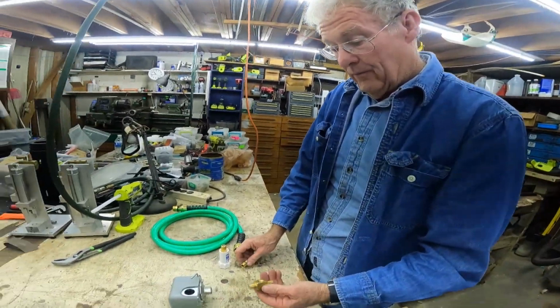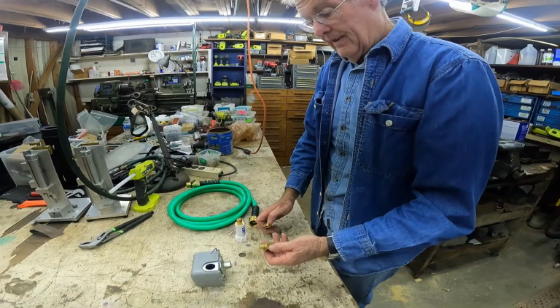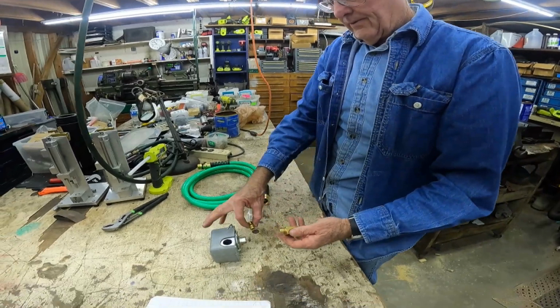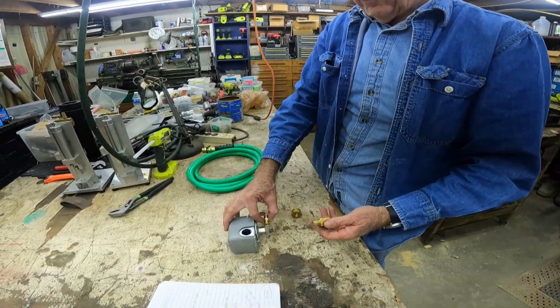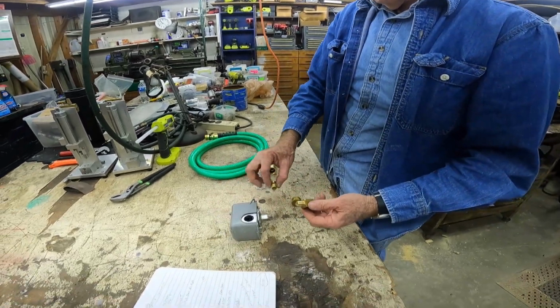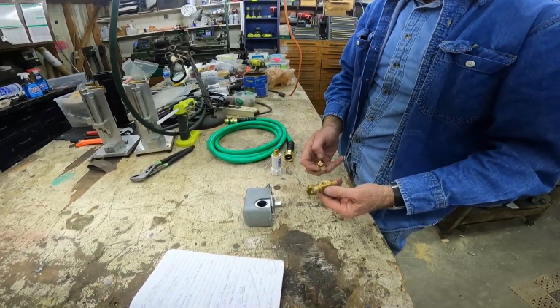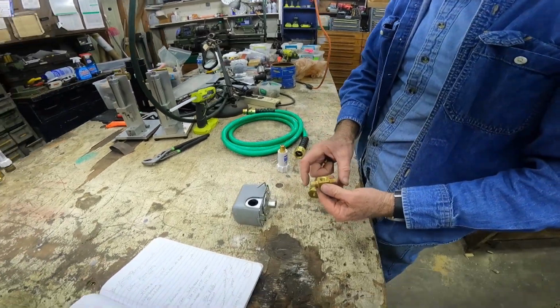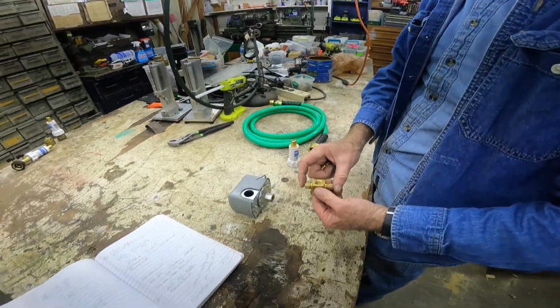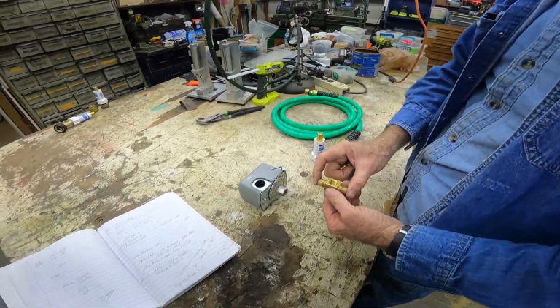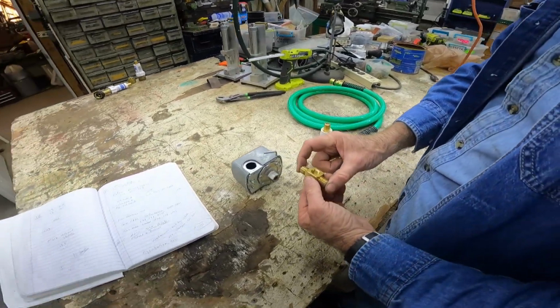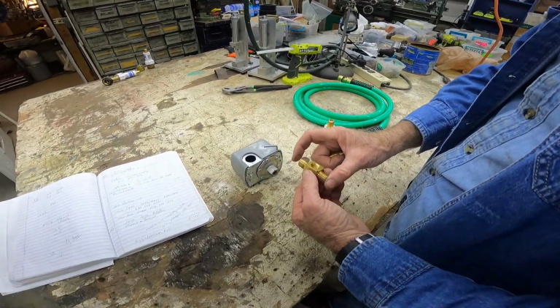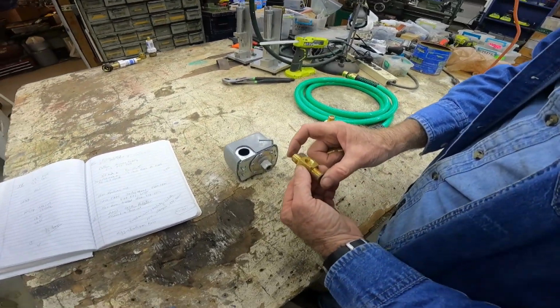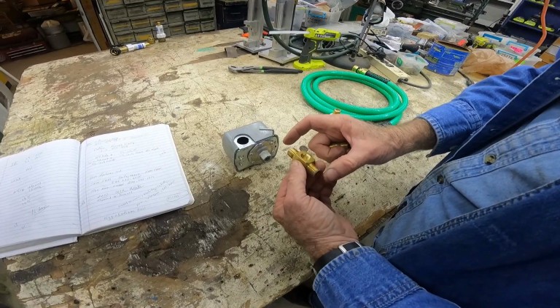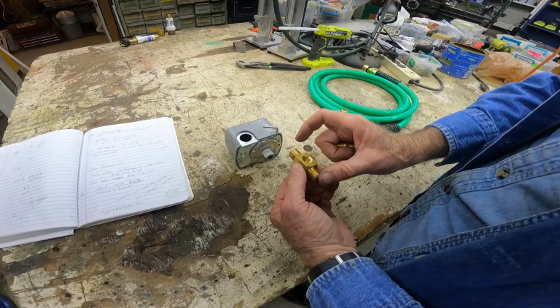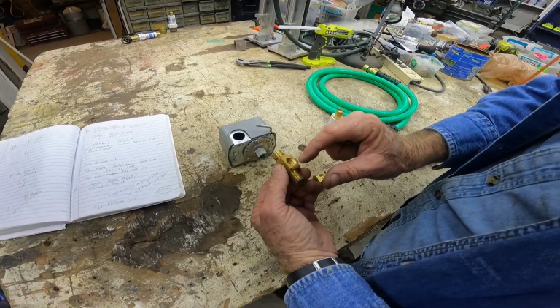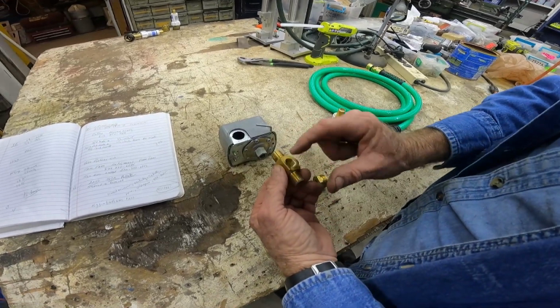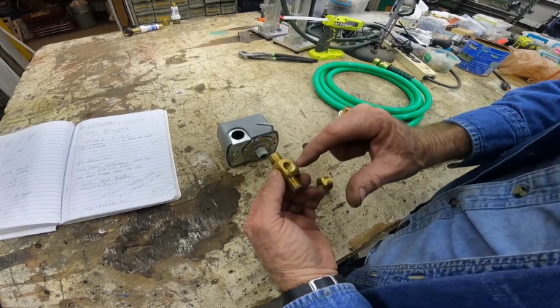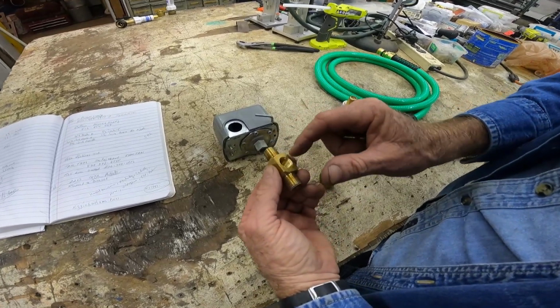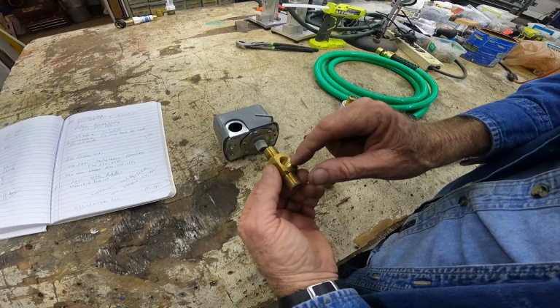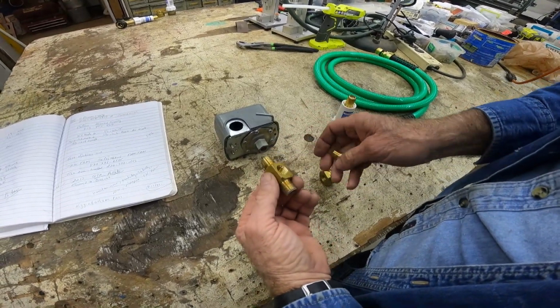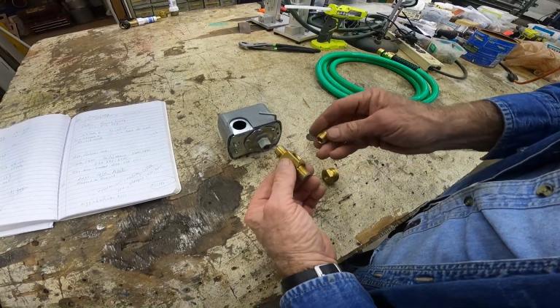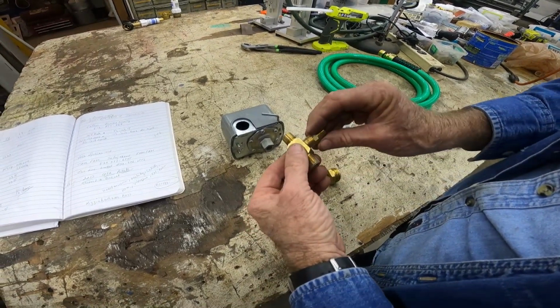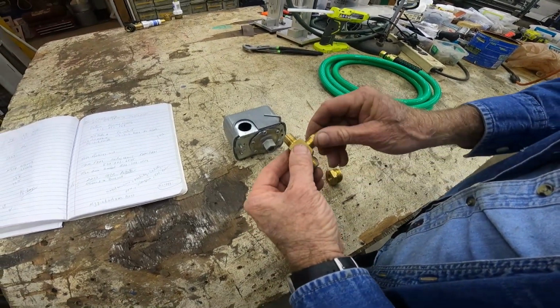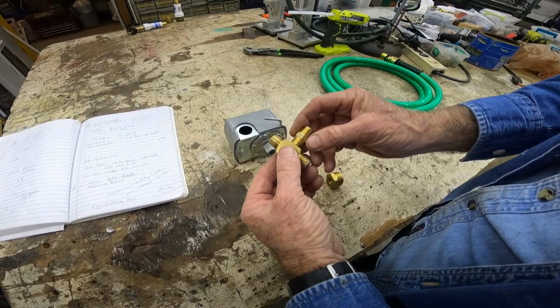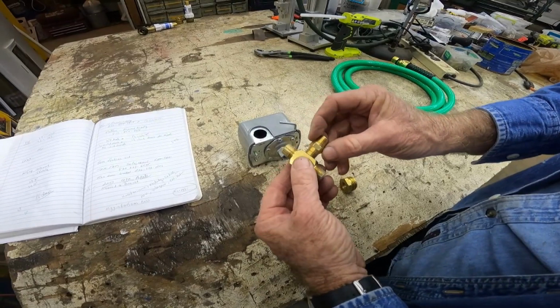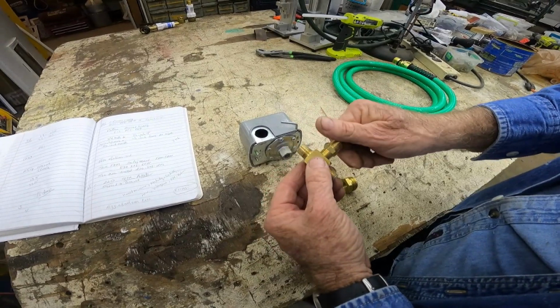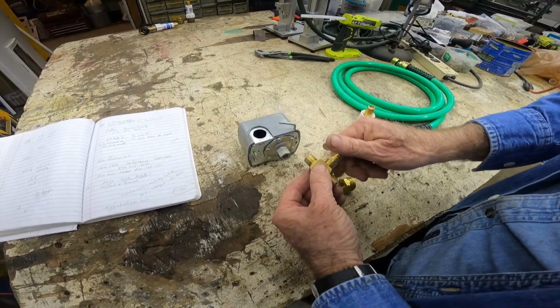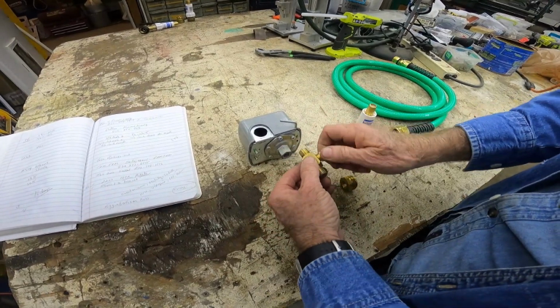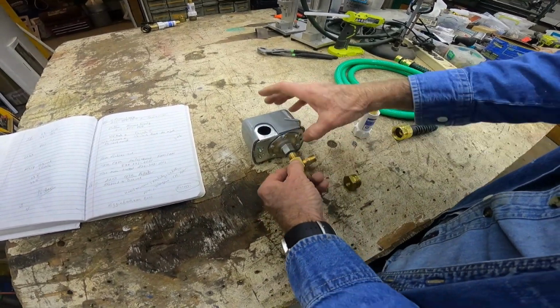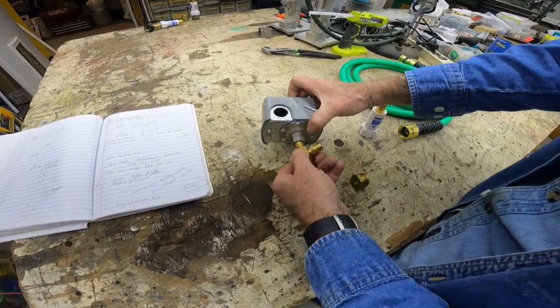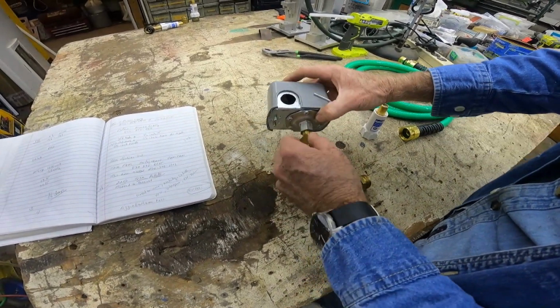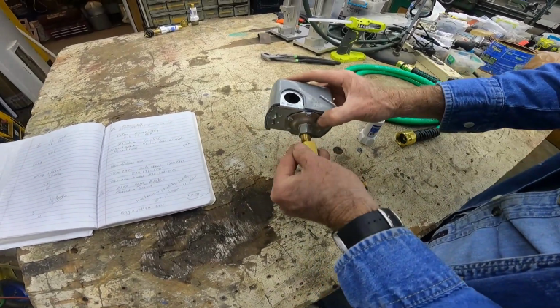You need, of course, your pressure switch and then a quarter-inch male, female quarter-inch tee, and a quarter-inch nipple to go on.